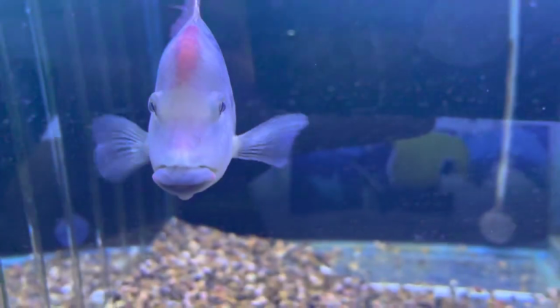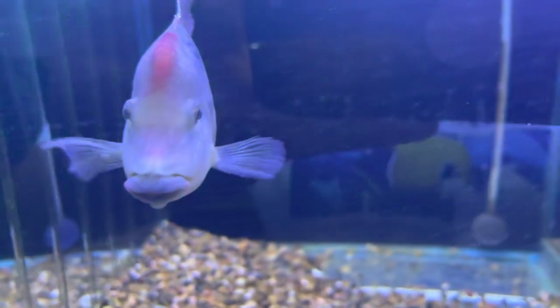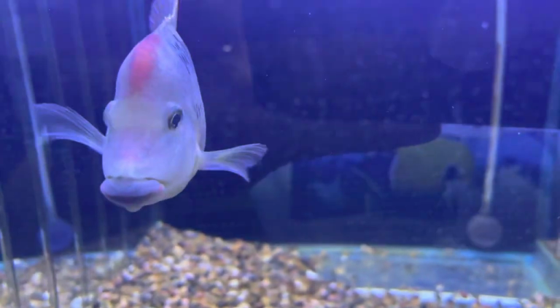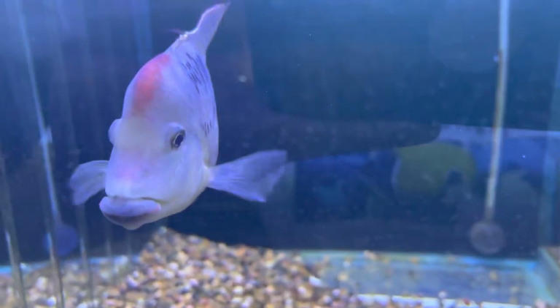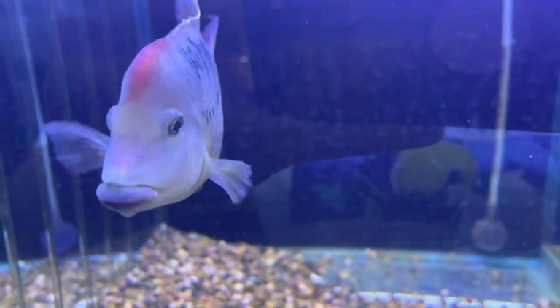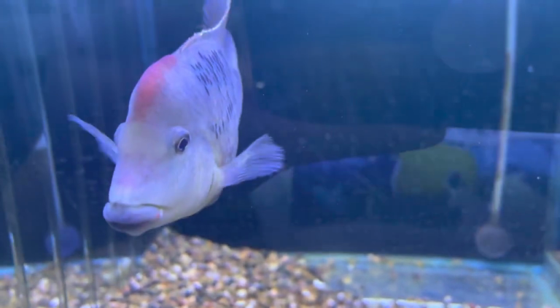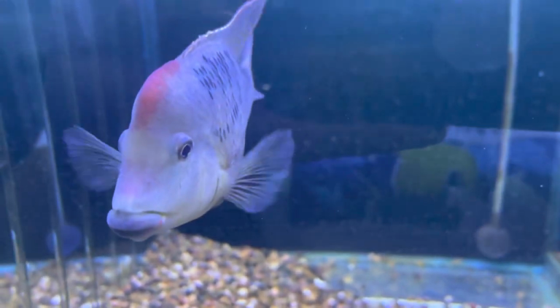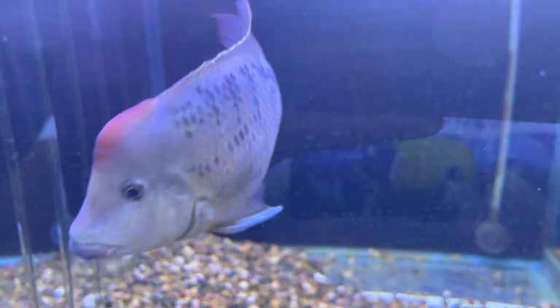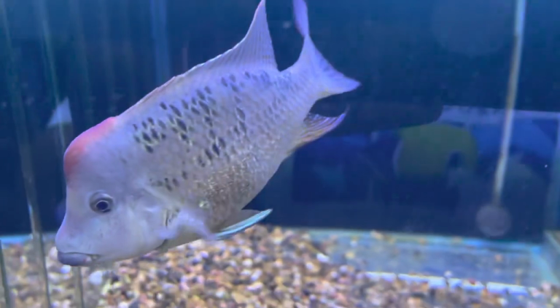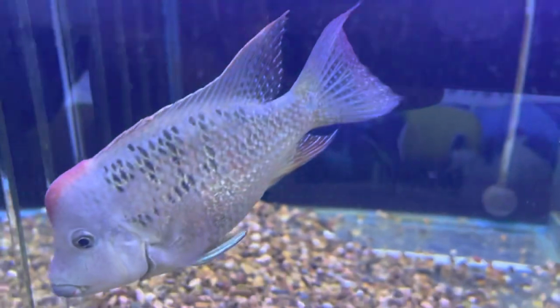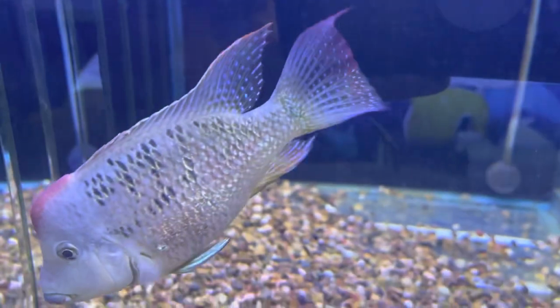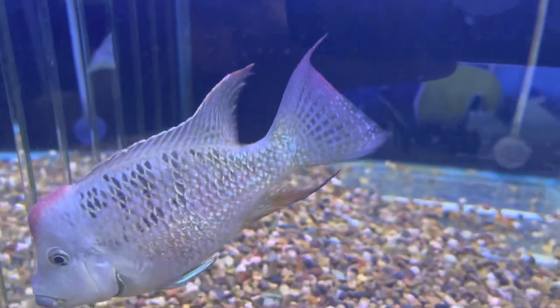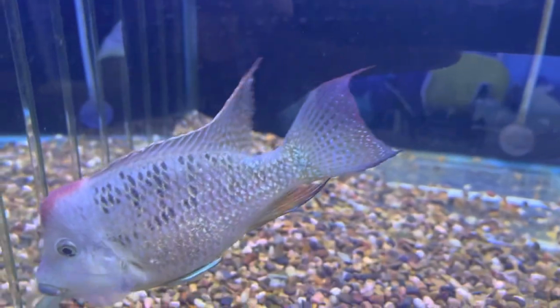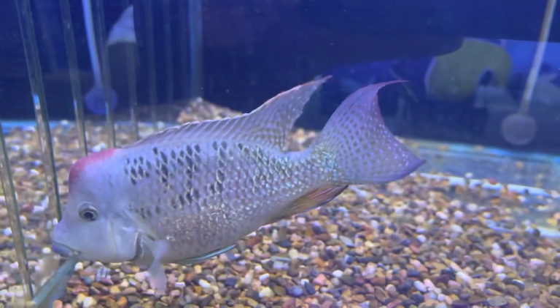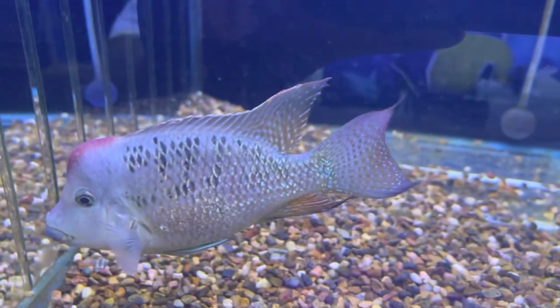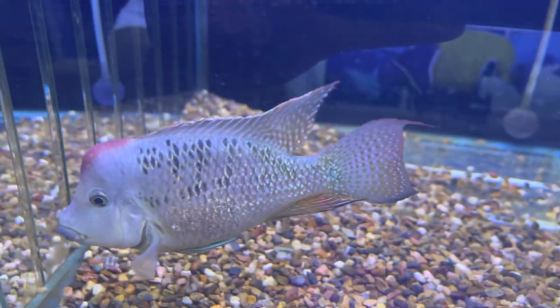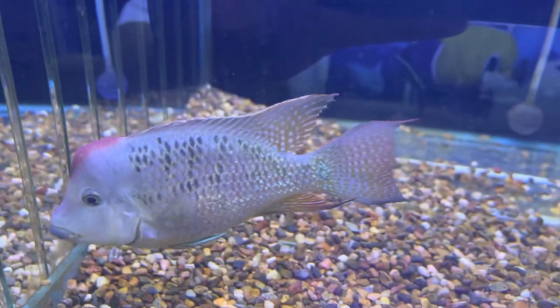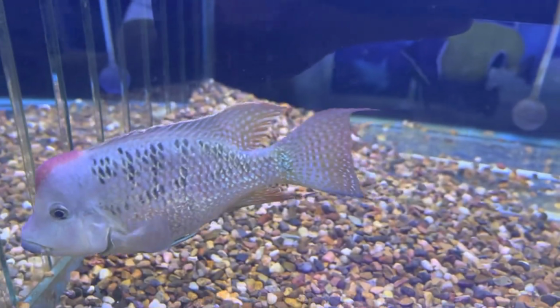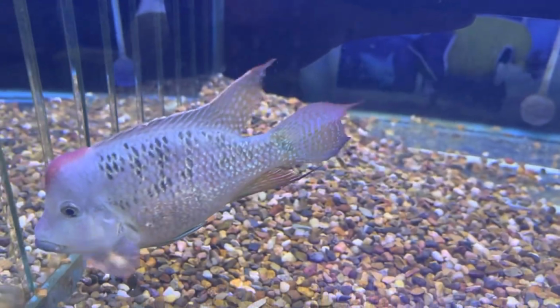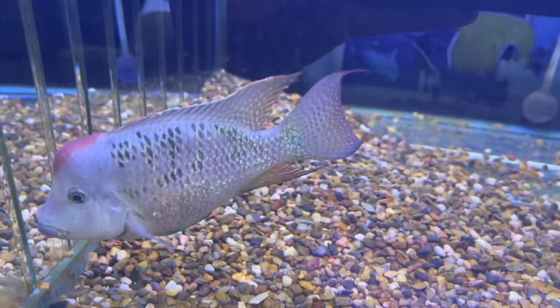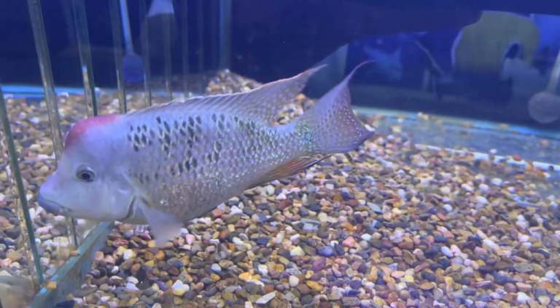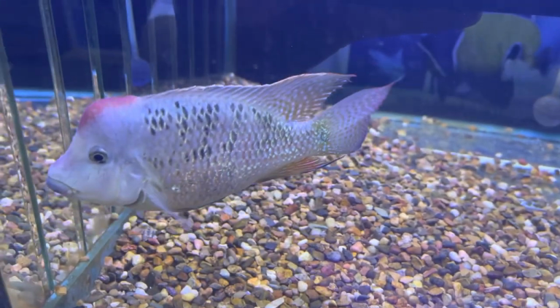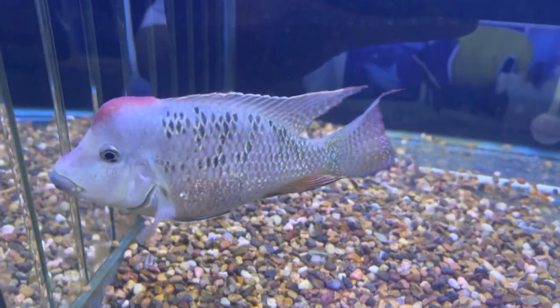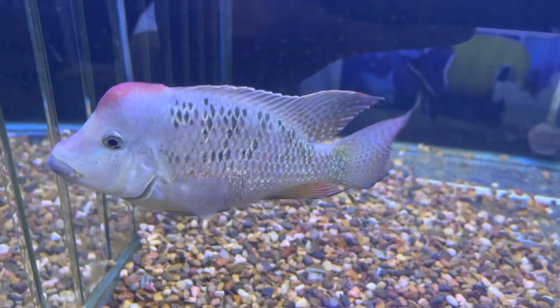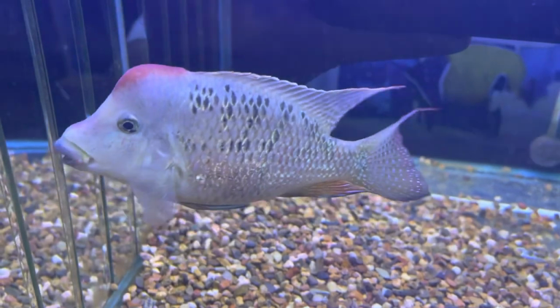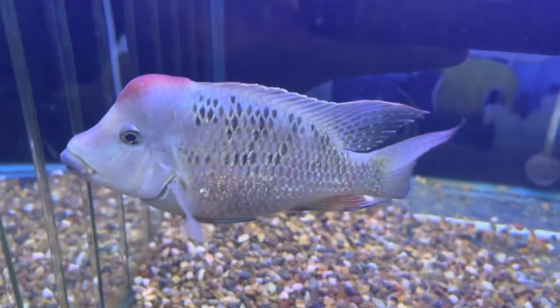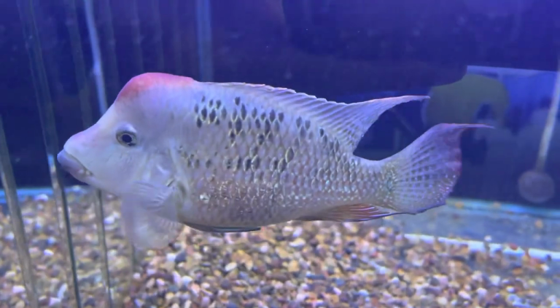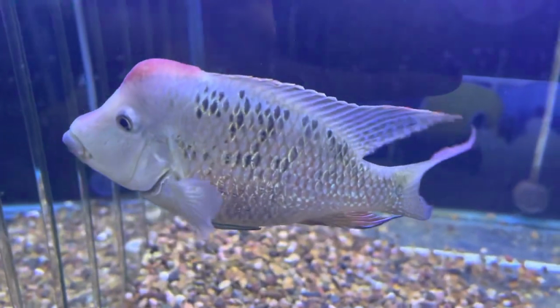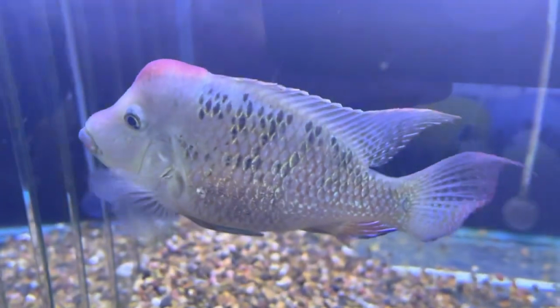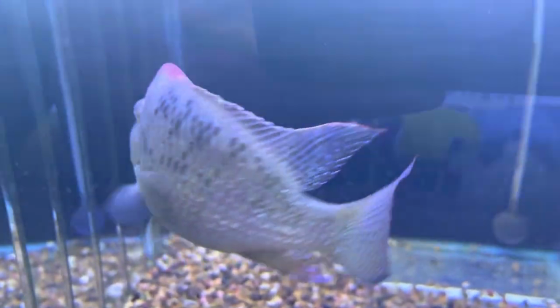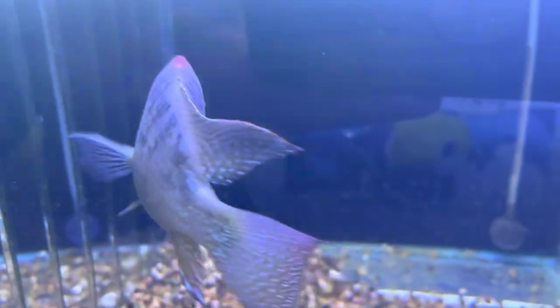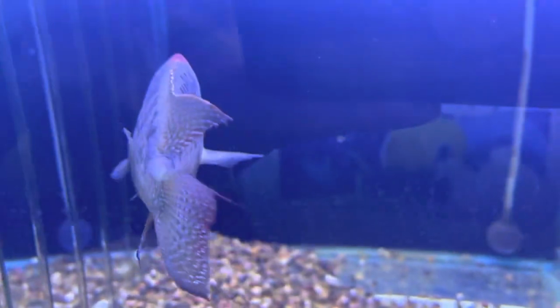They're a geophagus type species, which means they're great for digging in the sand and keeping the sand nice and clean. This is just a gorgeous fish.